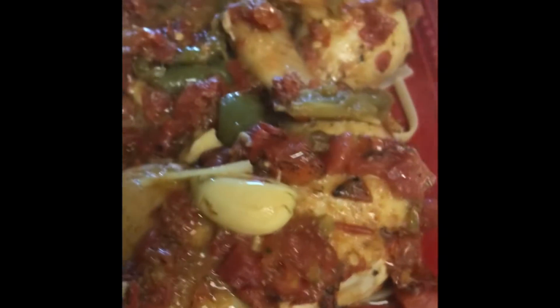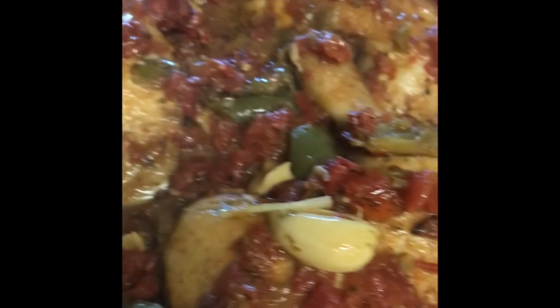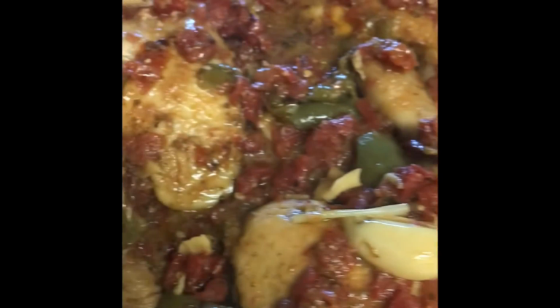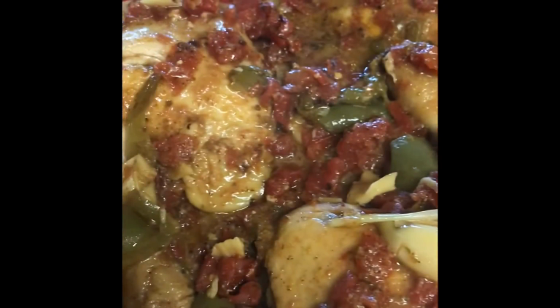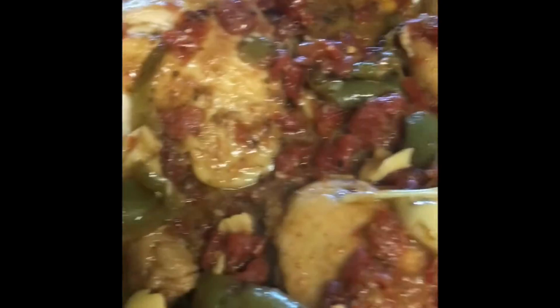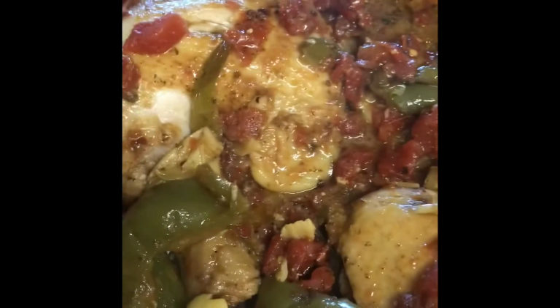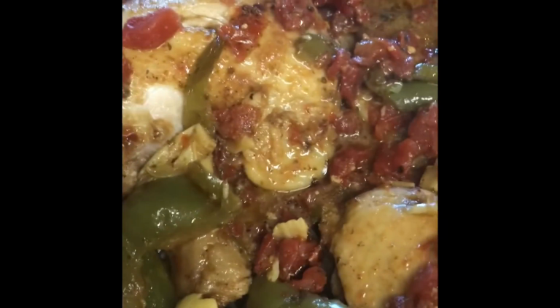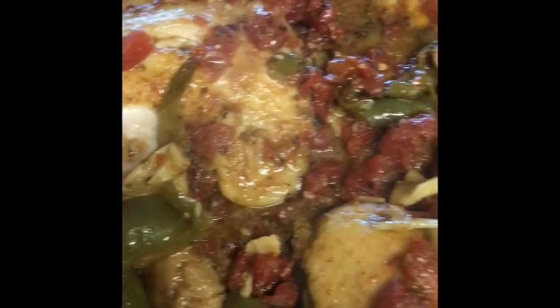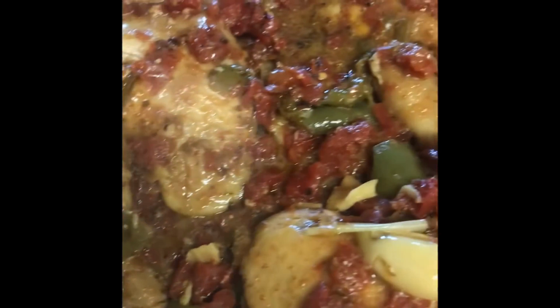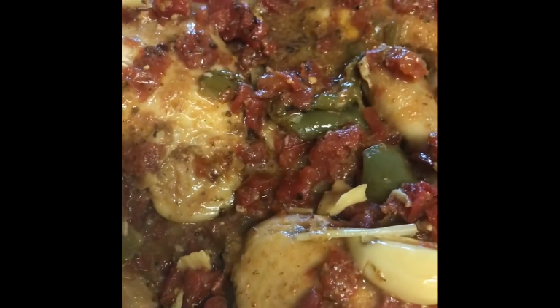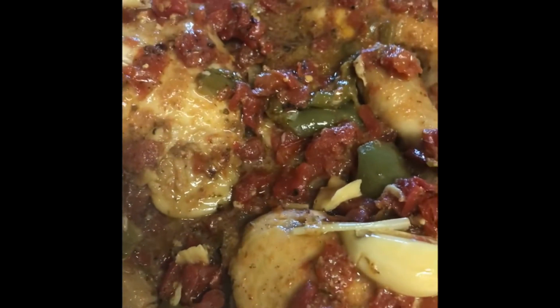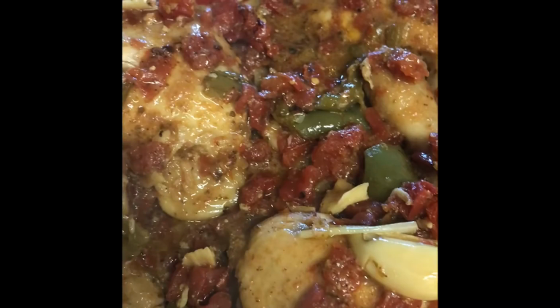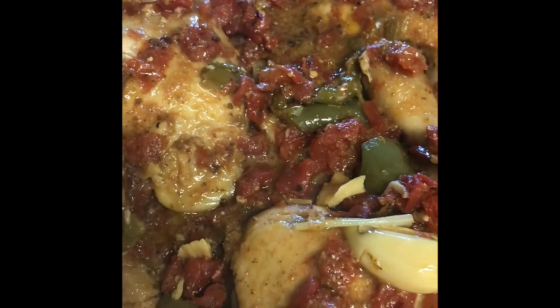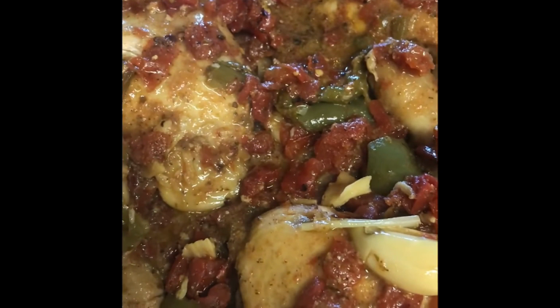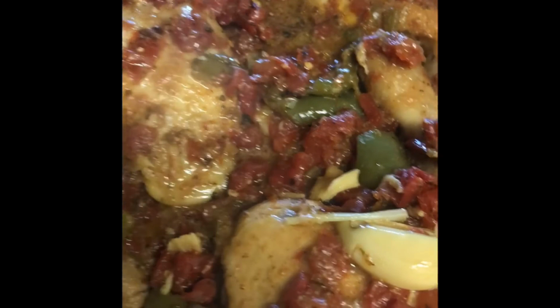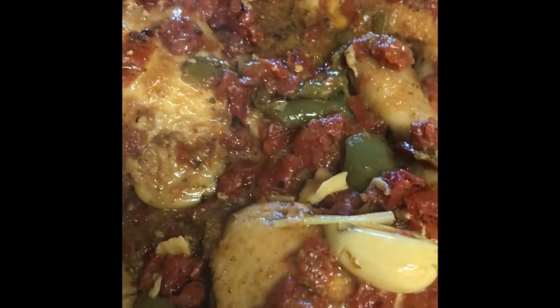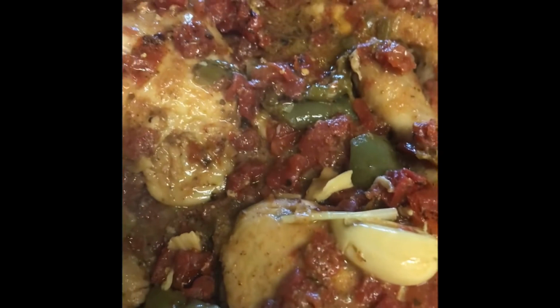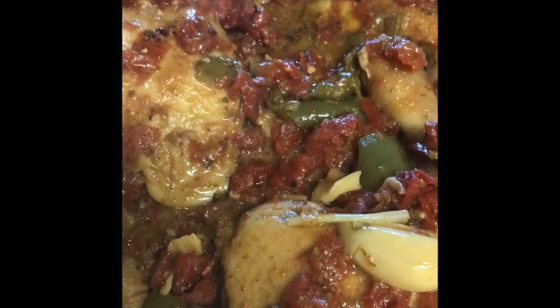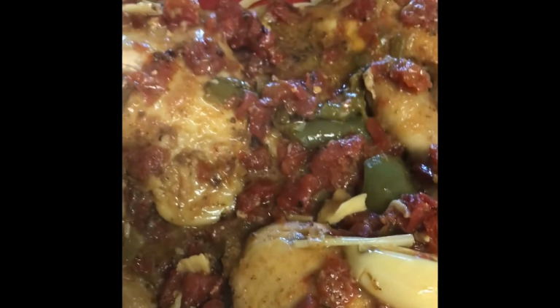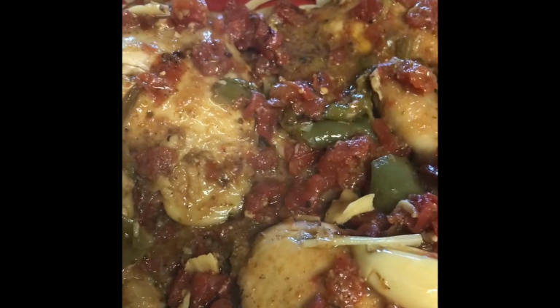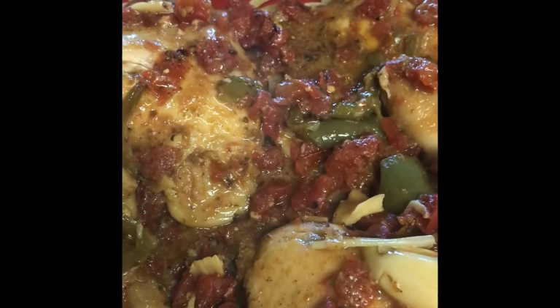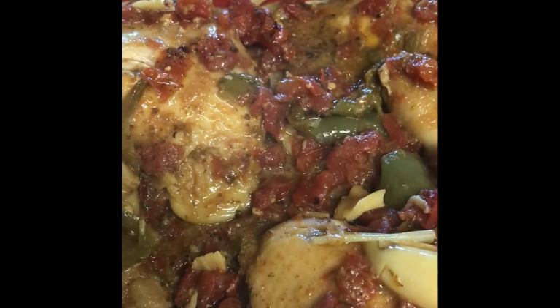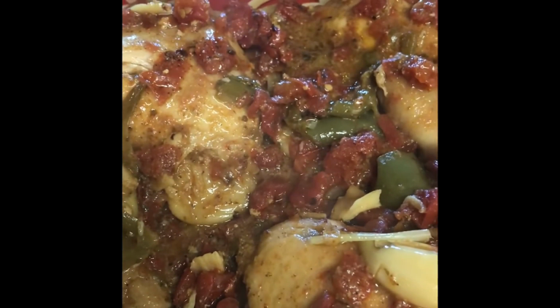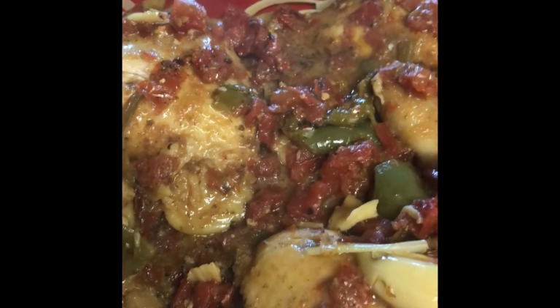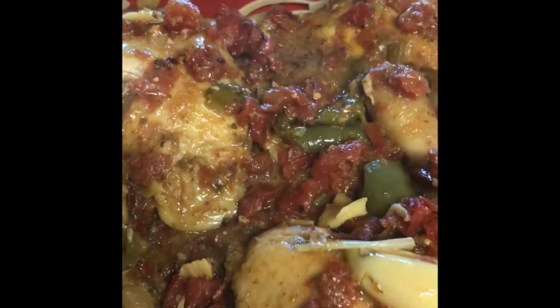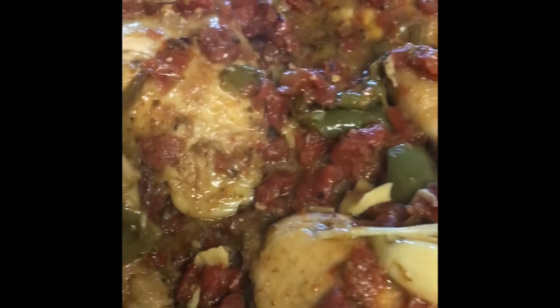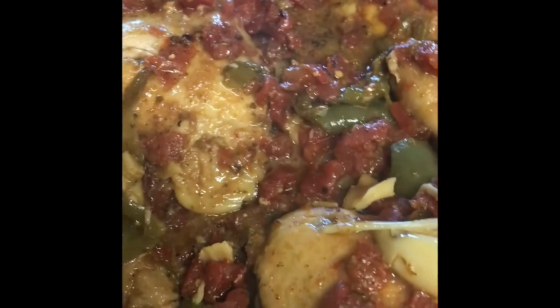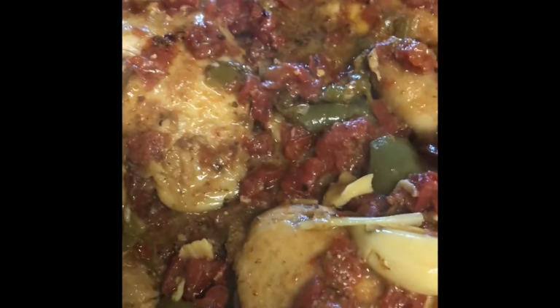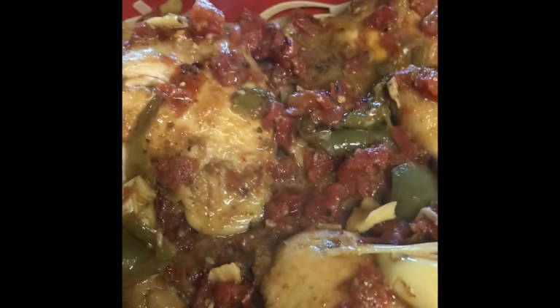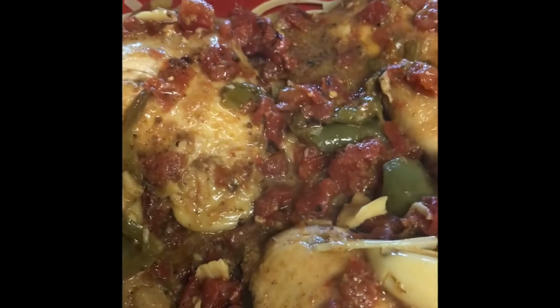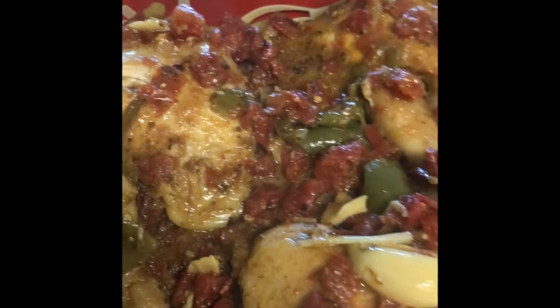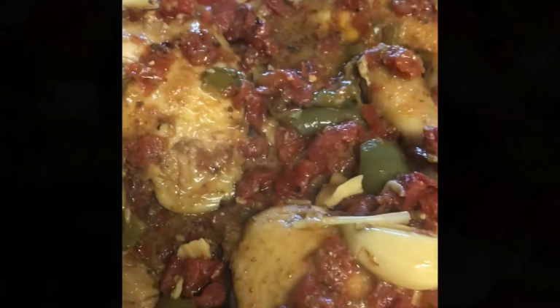So there you have it, you guys — what I'm gonna call this: 'Whatever Chicken — Whatever I Had in the Cupboard.' Love you guys, have a beautiful day!